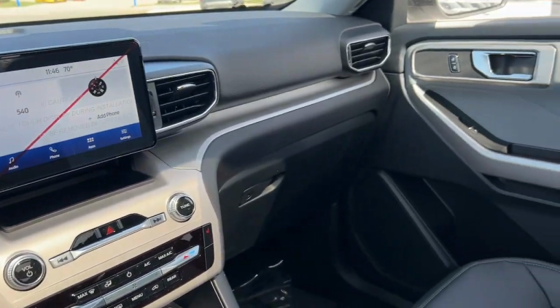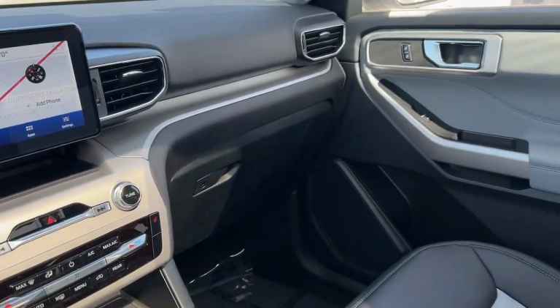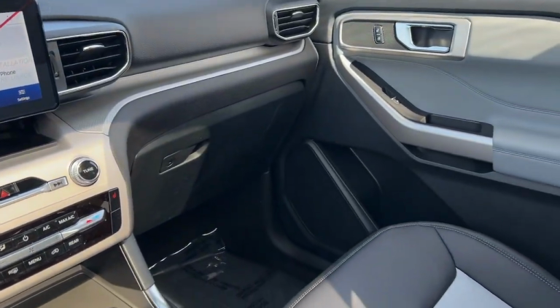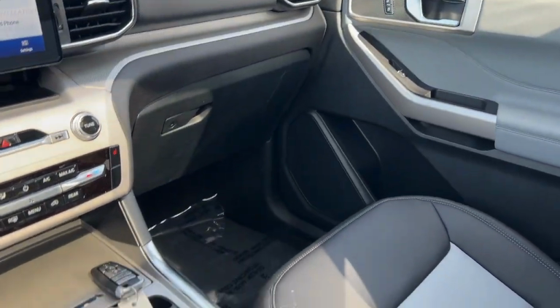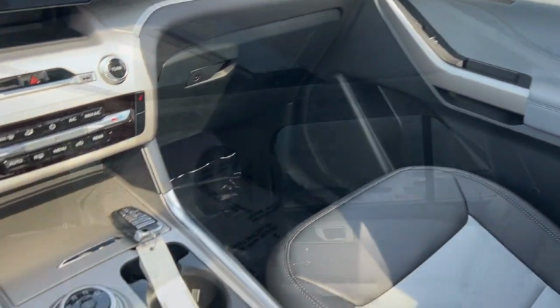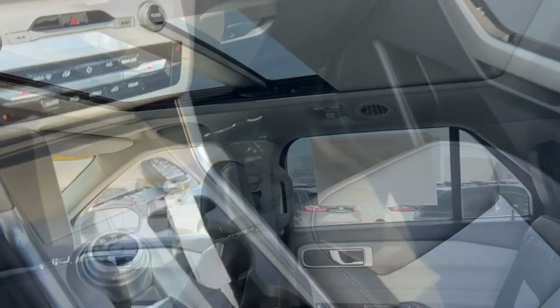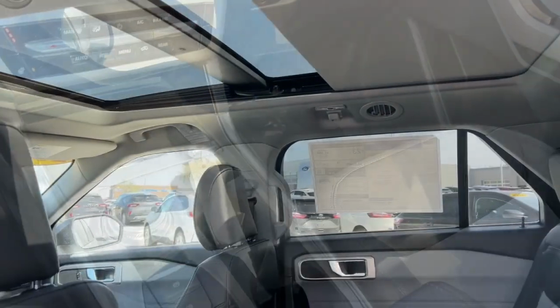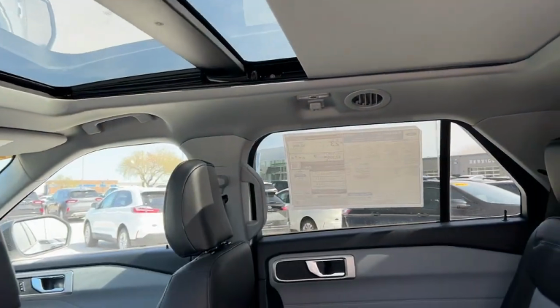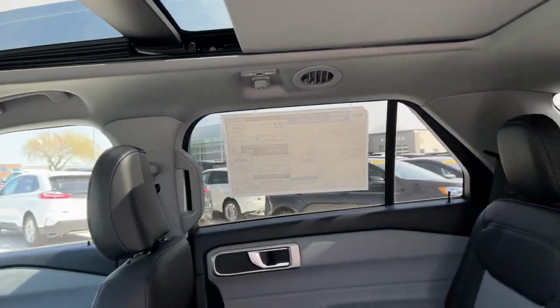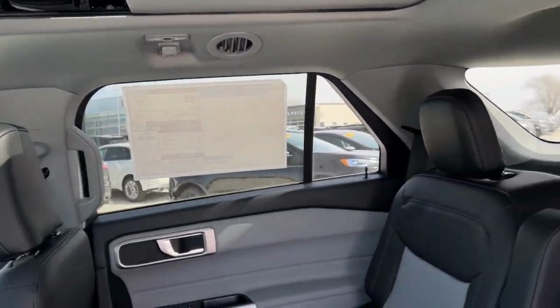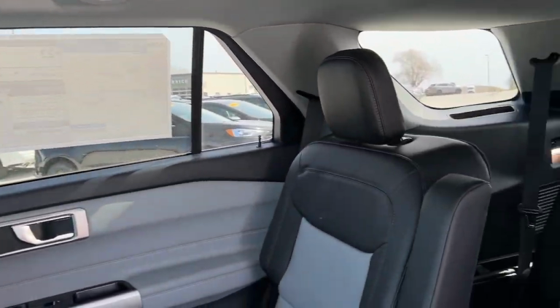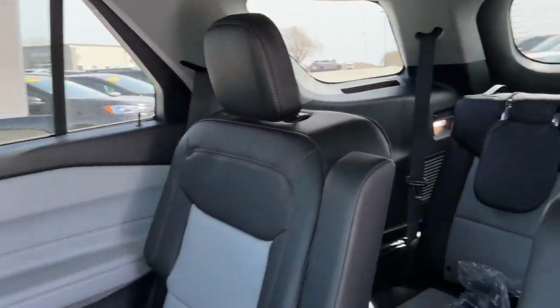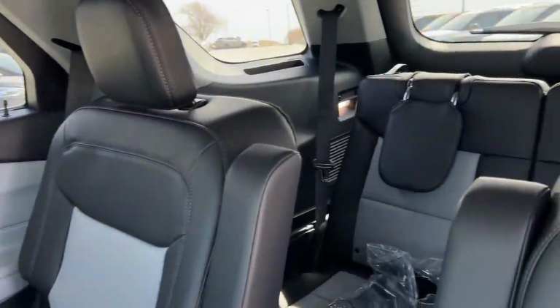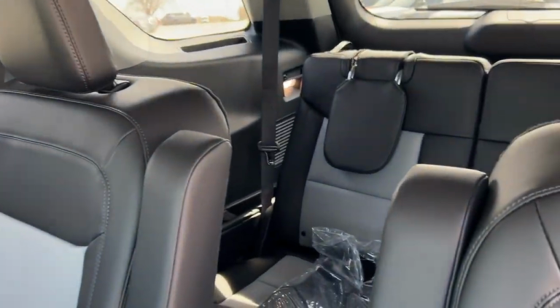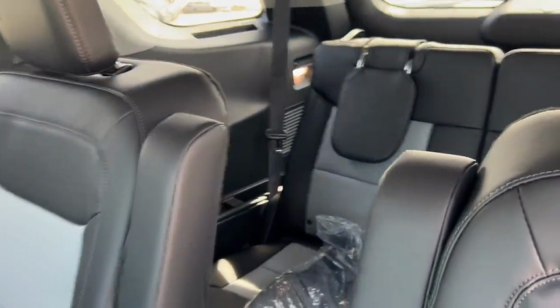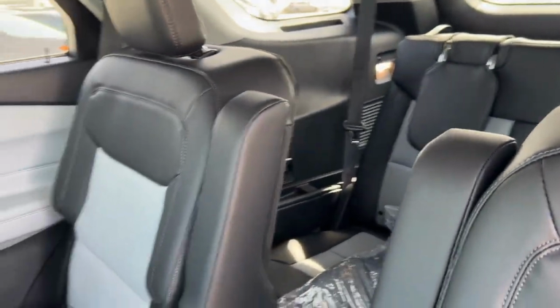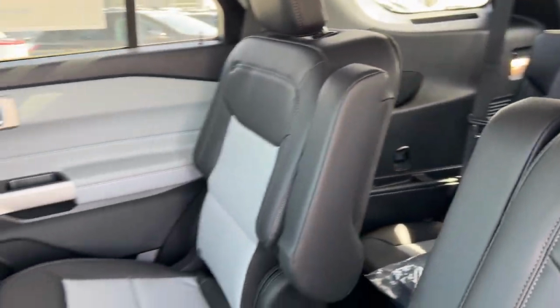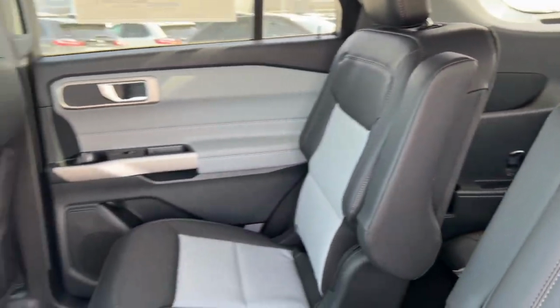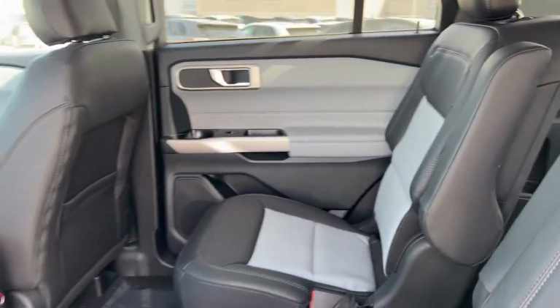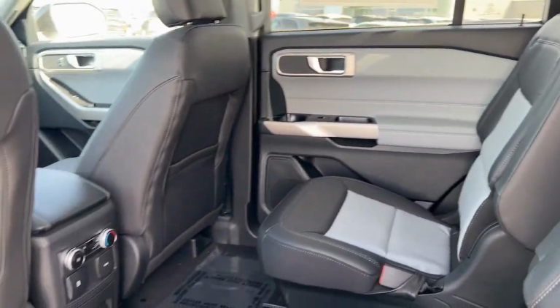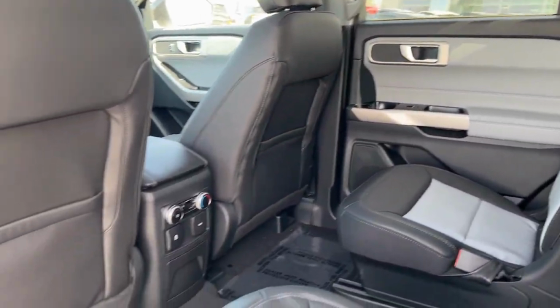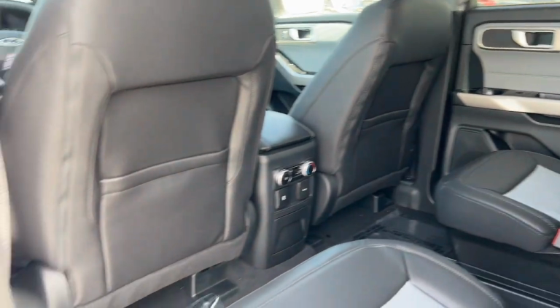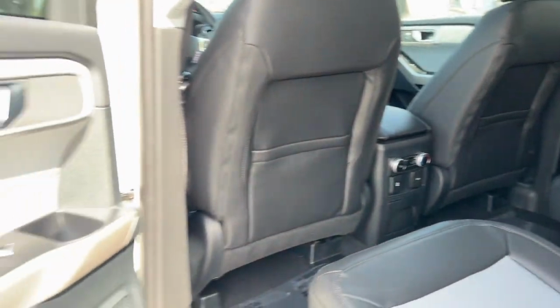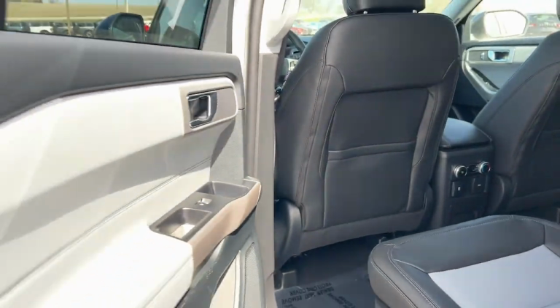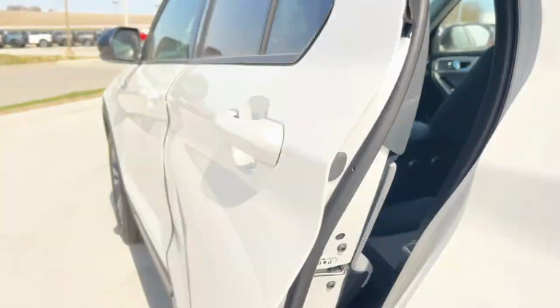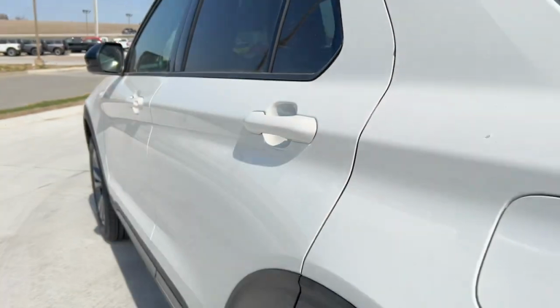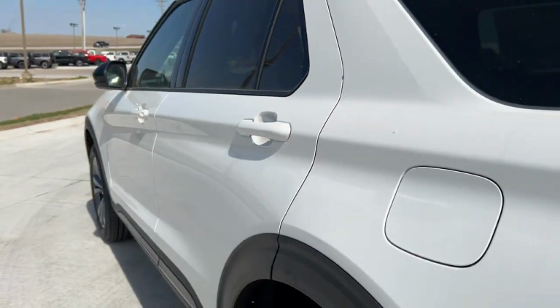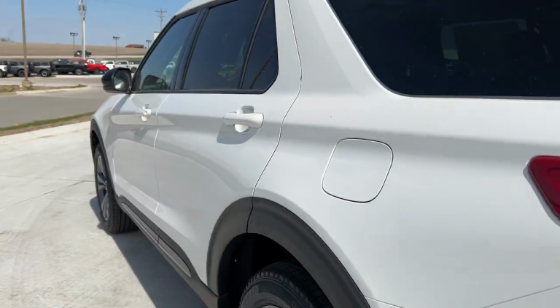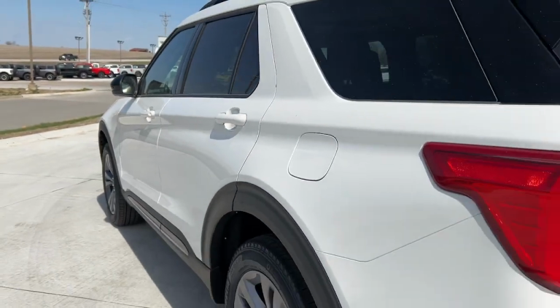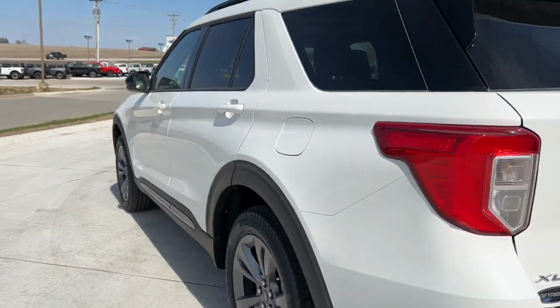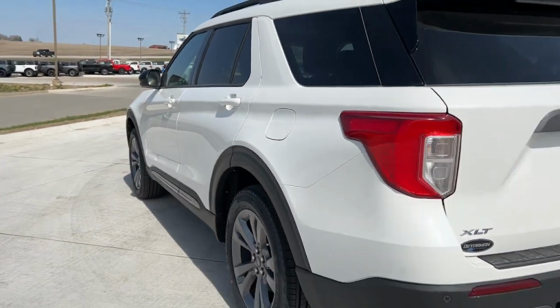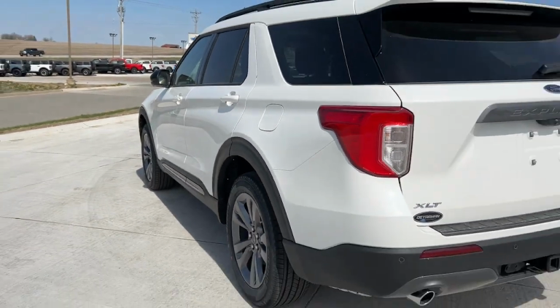These are just some of the great options this vehicle comes with: Heated Steering Wheel, Apple CarPlay and/or Android Auto, Moonroof, Keyless Entry, Power Lift Gate.